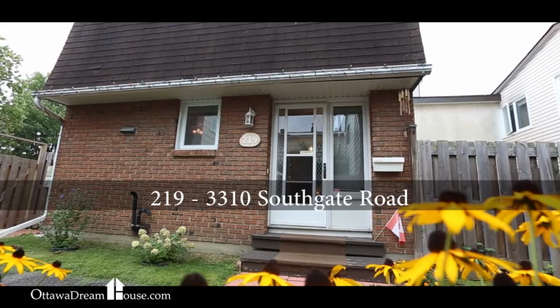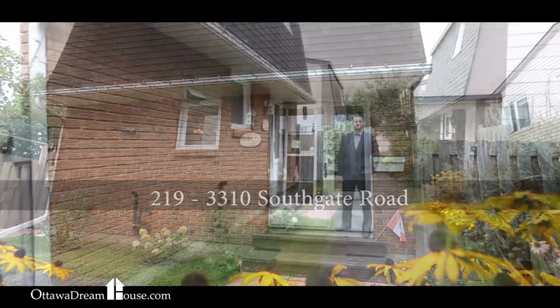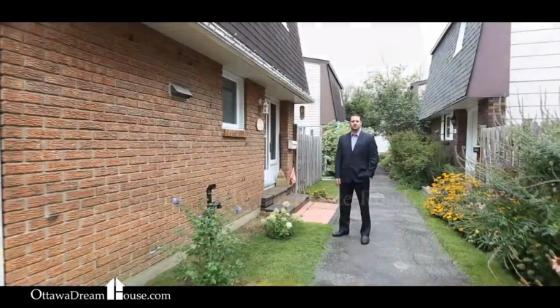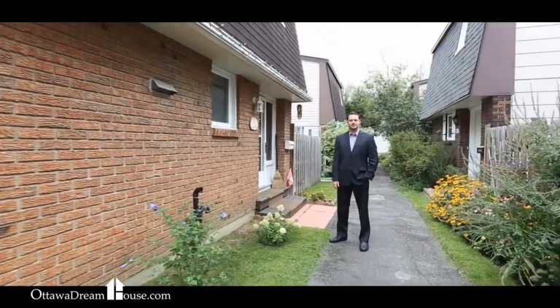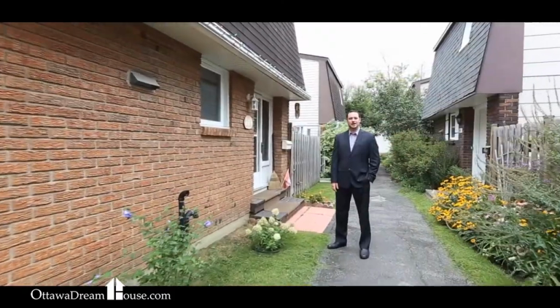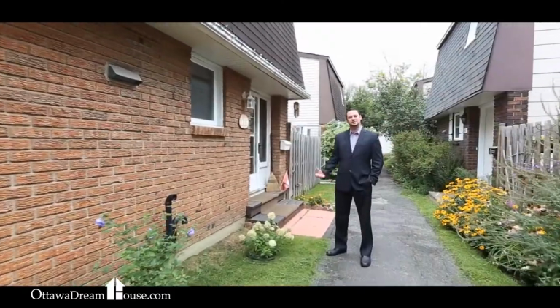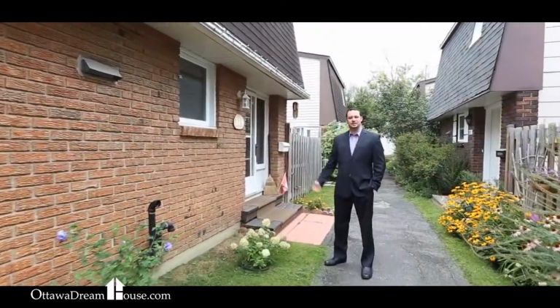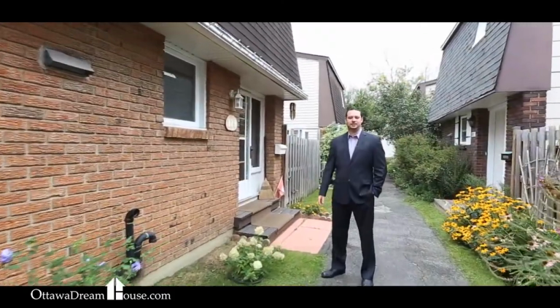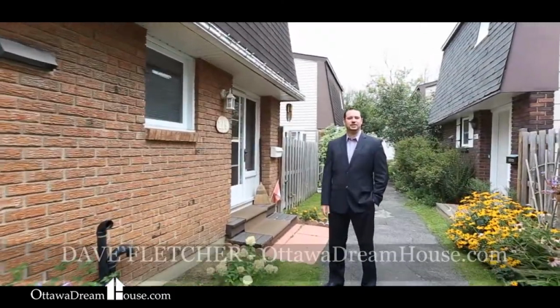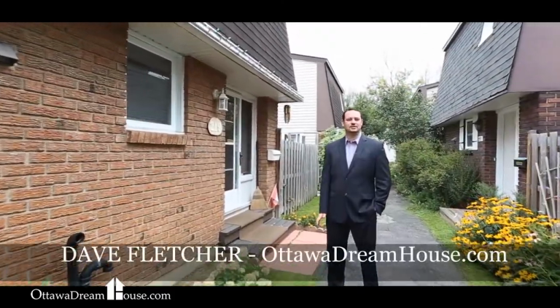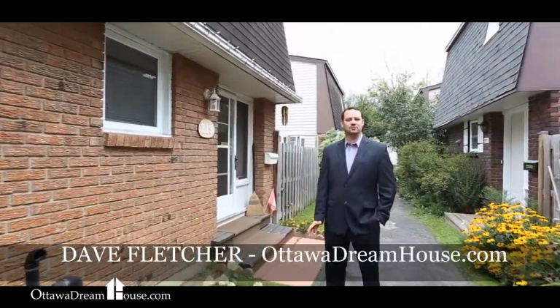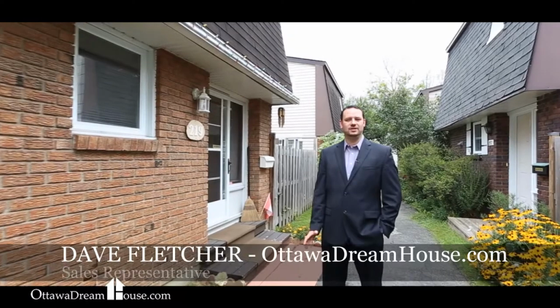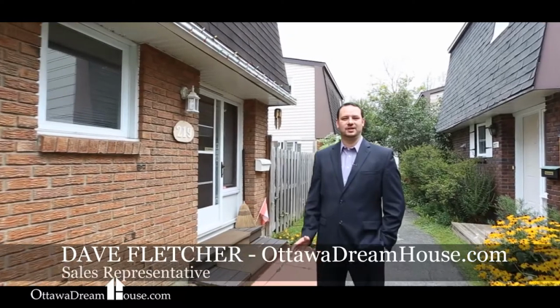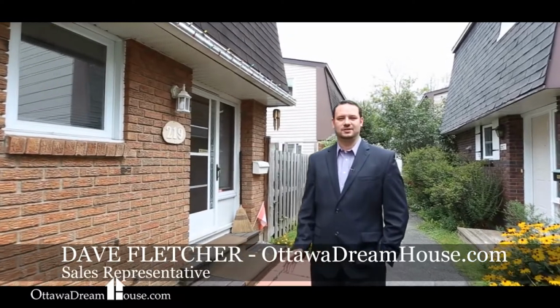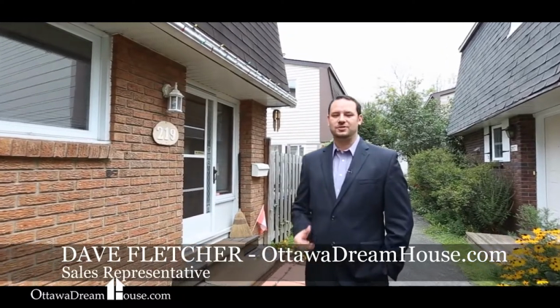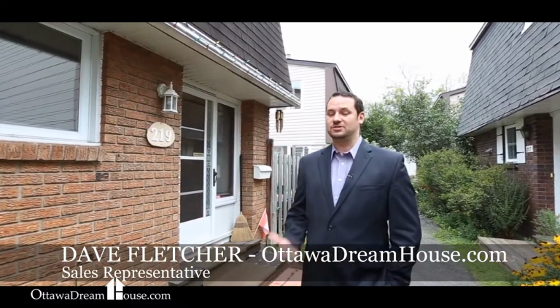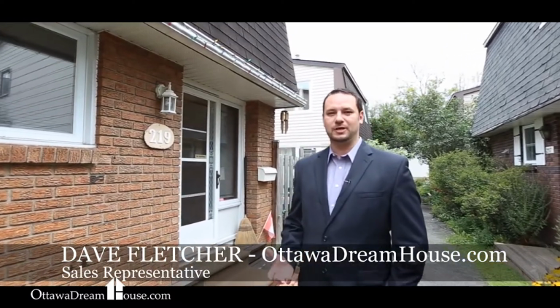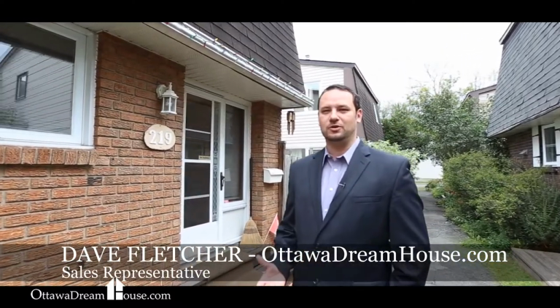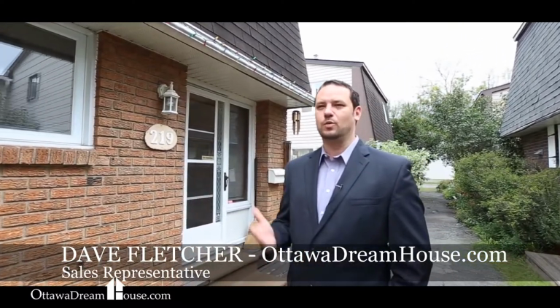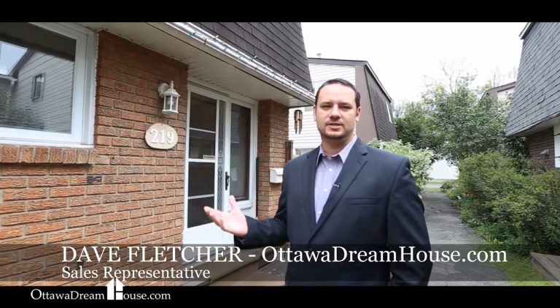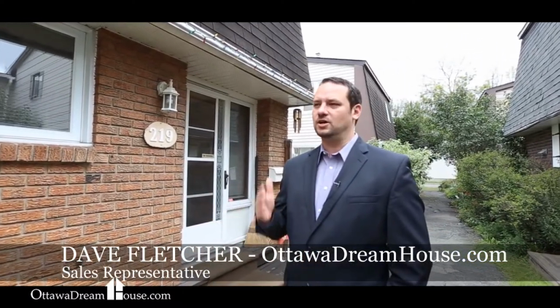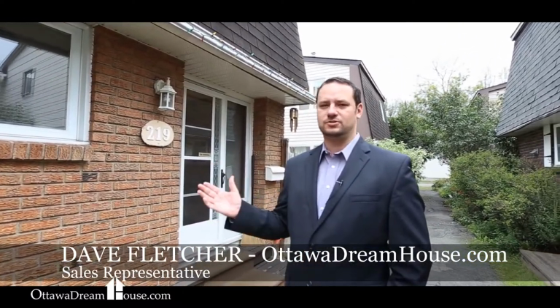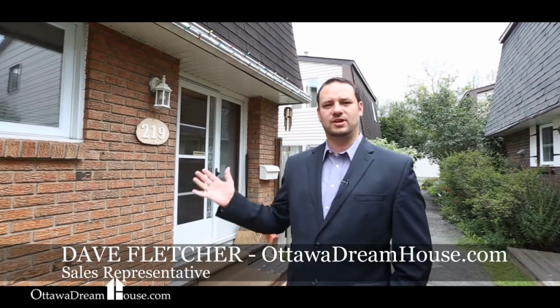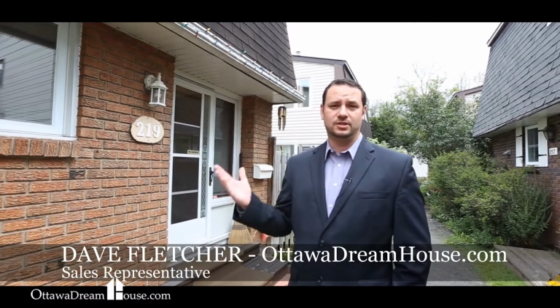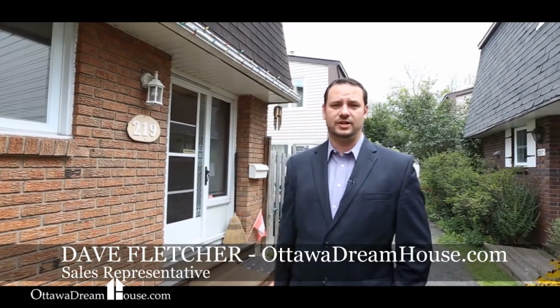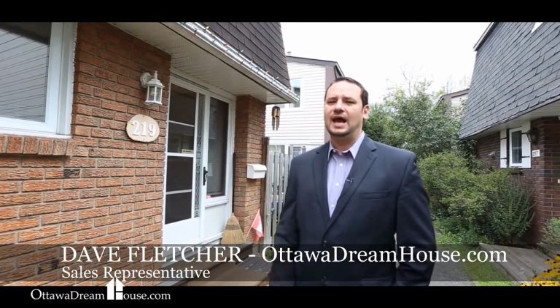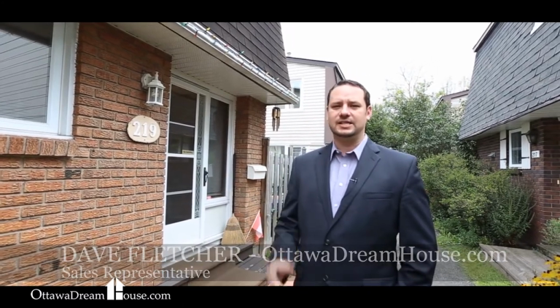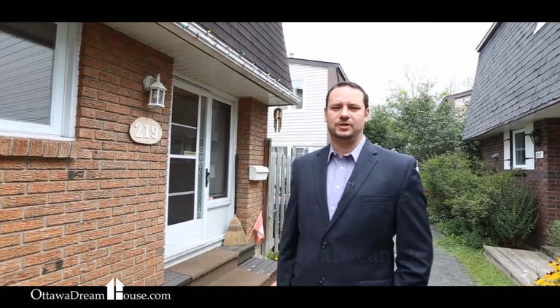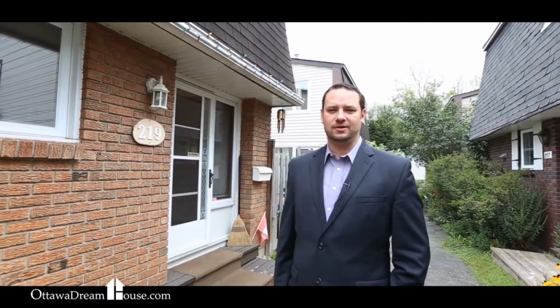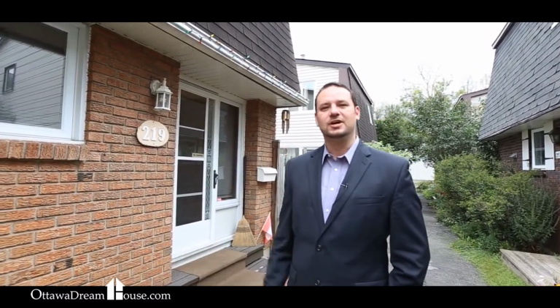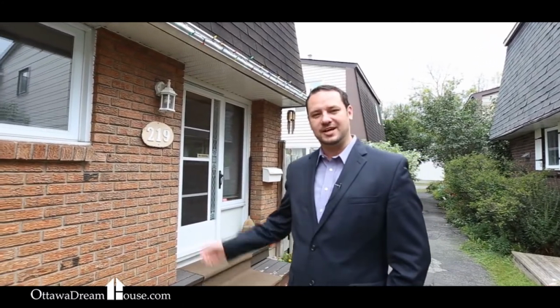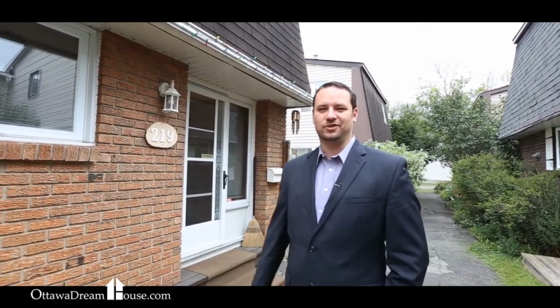I'm Dave Fletcher for the Ottawa Dreamhouse team and this is 219 at 3310 South Gate Road in South Quays. This home is extremely well located. We're walking distance to all kinds of stores, restaurants and the movie theatre, and it's an easy commute to downtown. Come on inside and let's have a look.